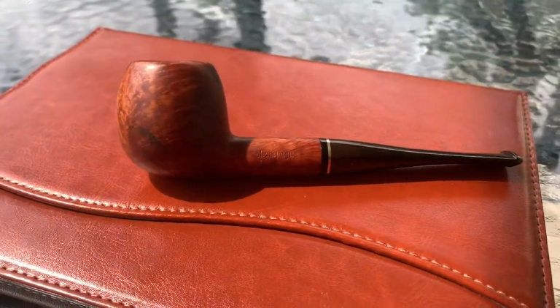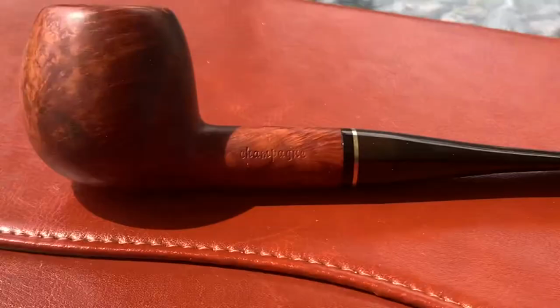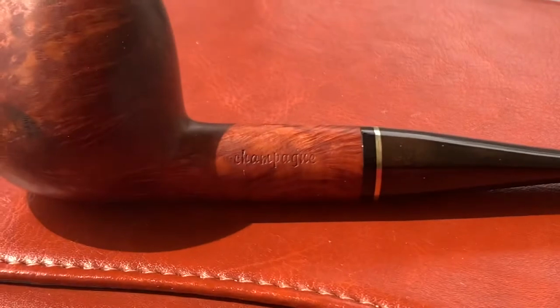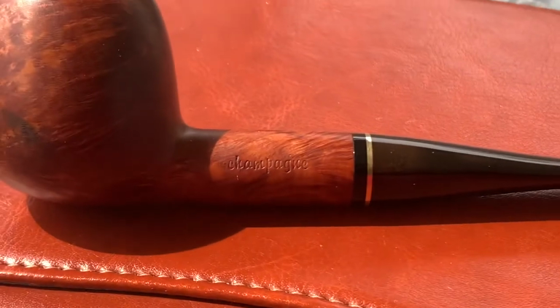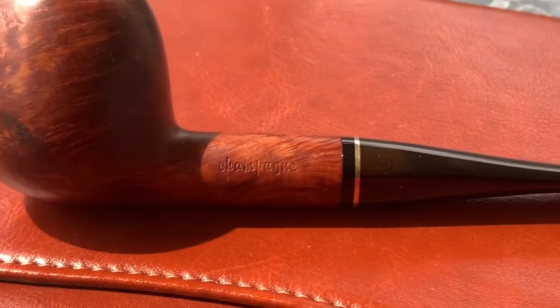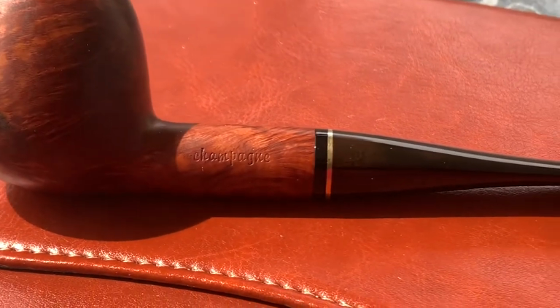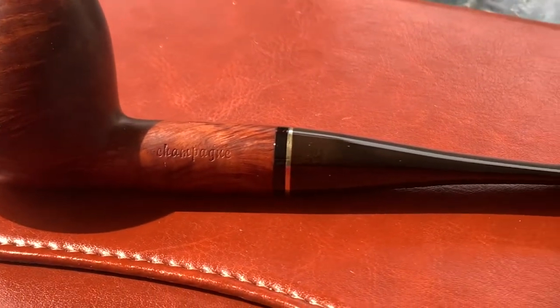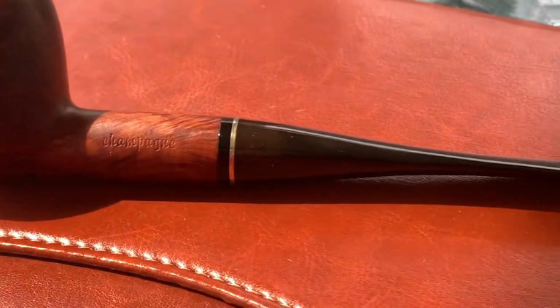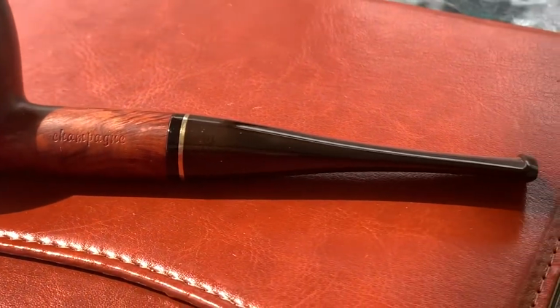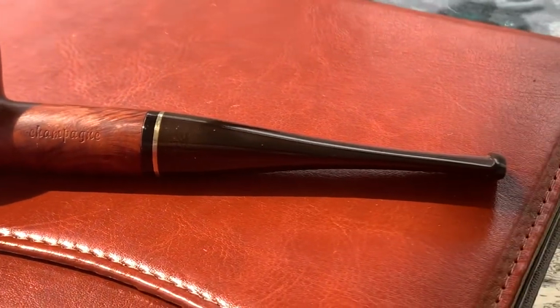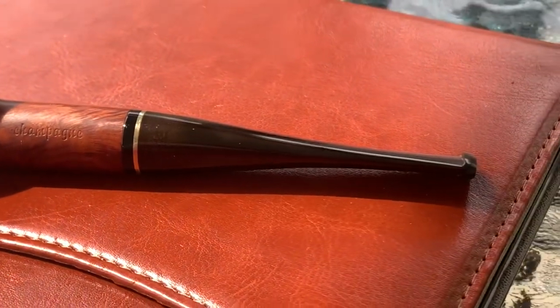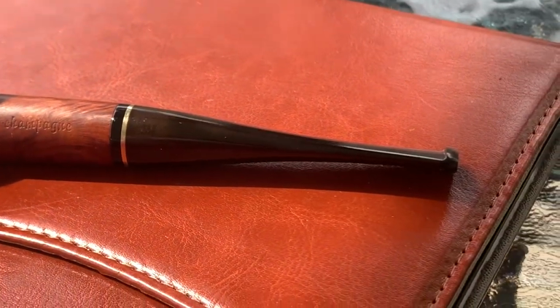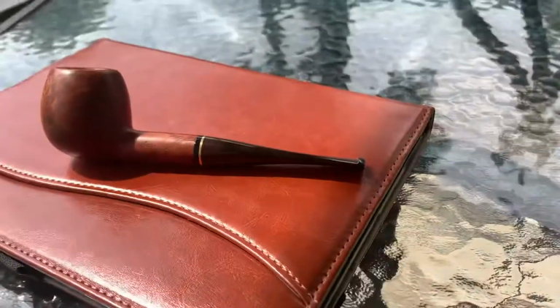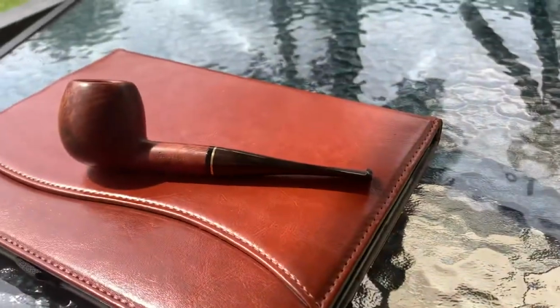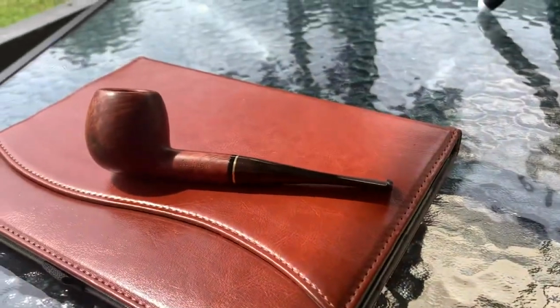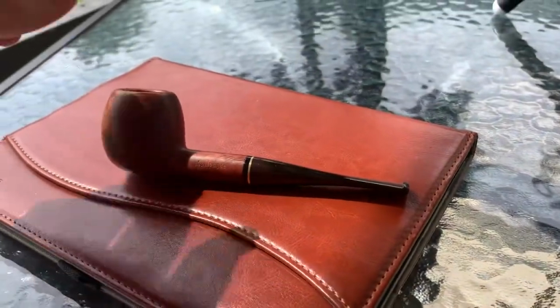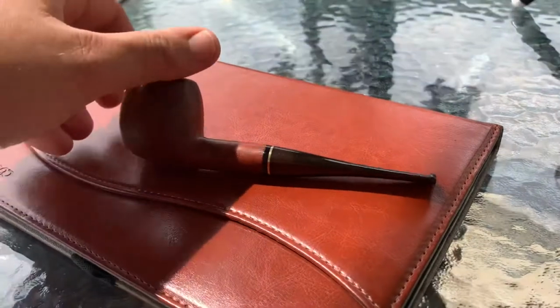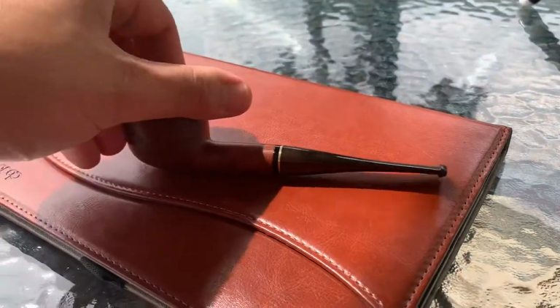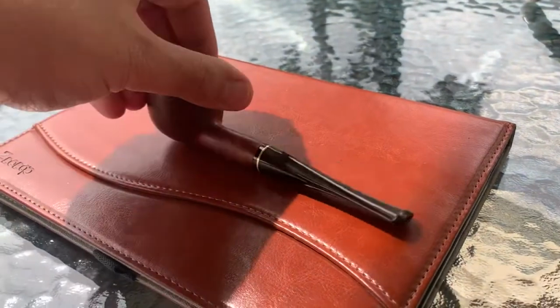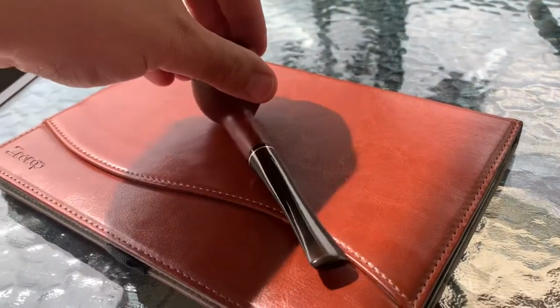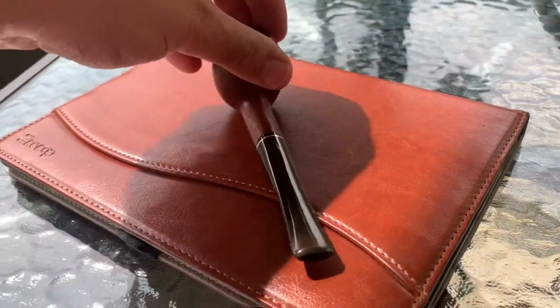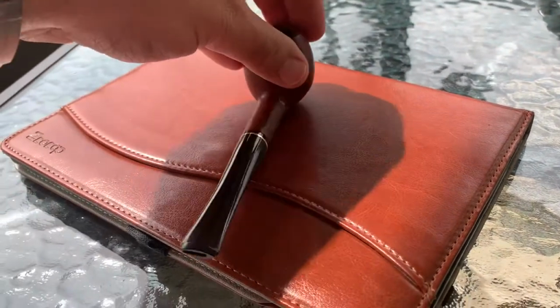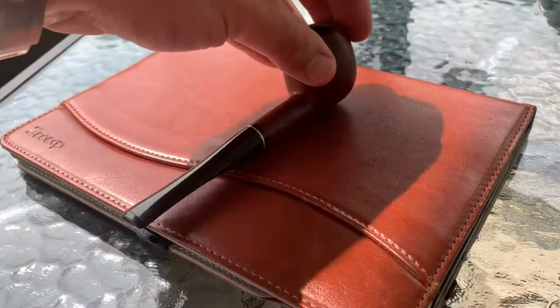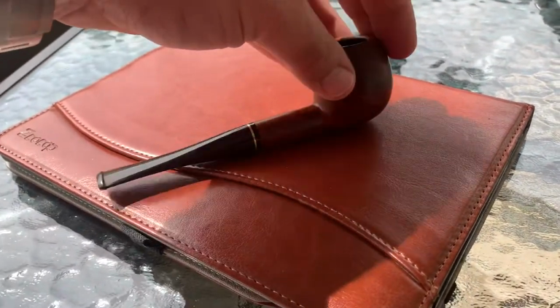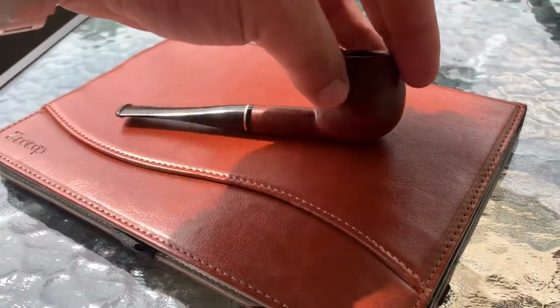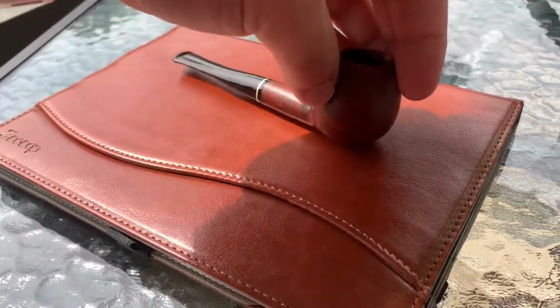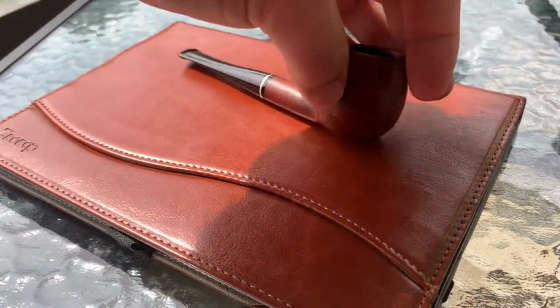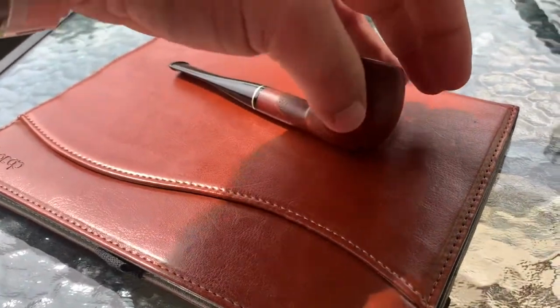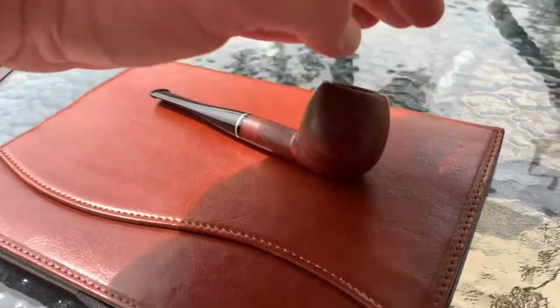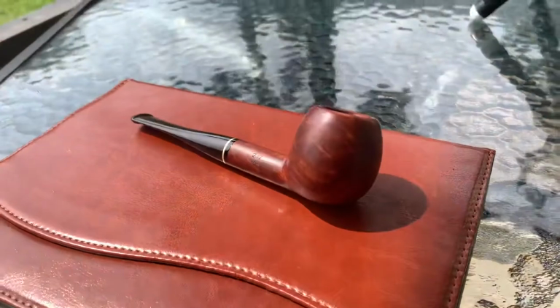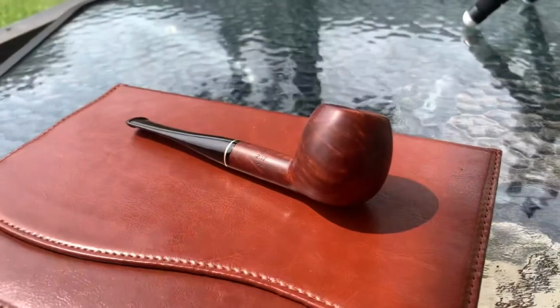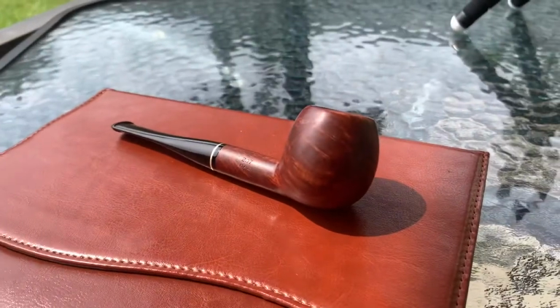Having a full buffing setup is in my future but I just don't have the space for it right now. So I ended up using my drill, a couple of buffing pads and some compounds, and this is the result.